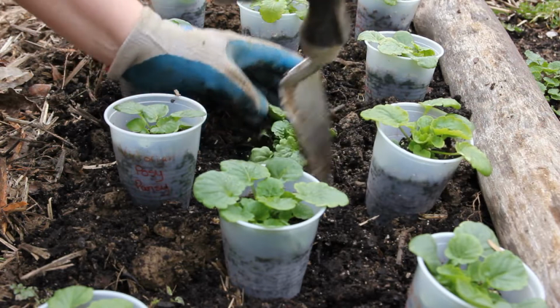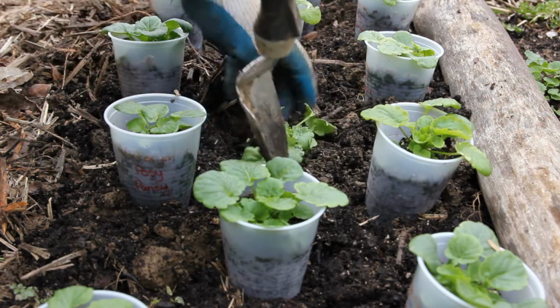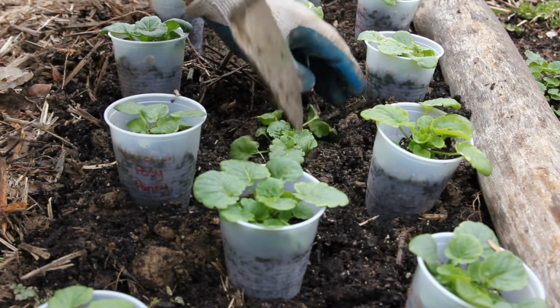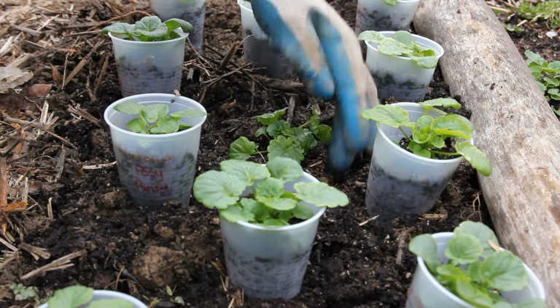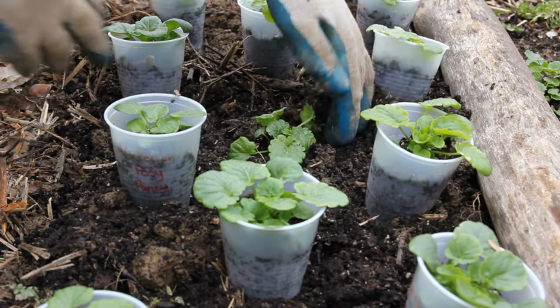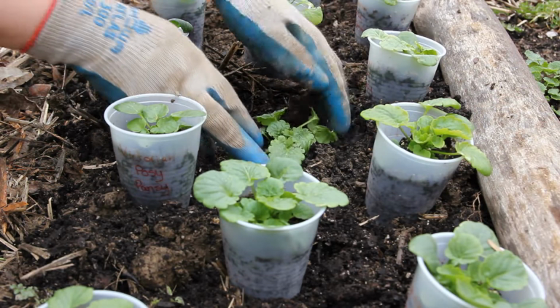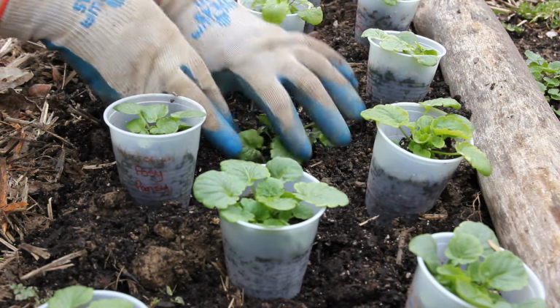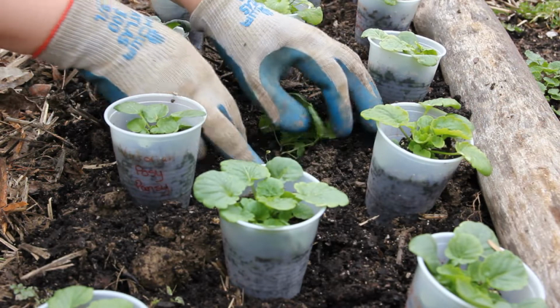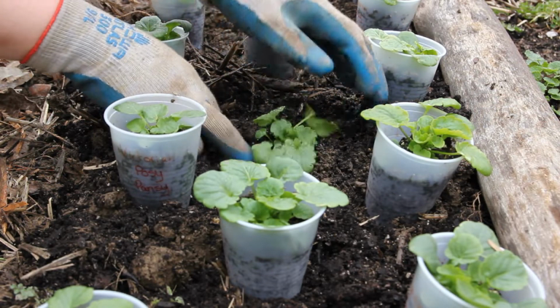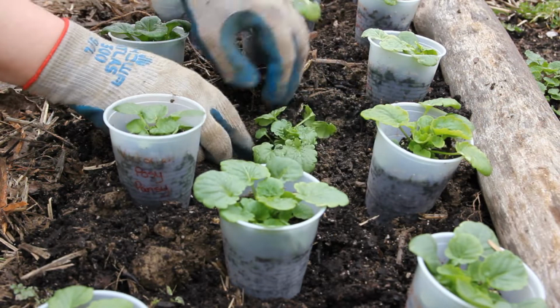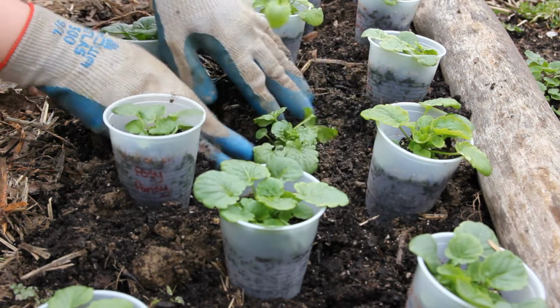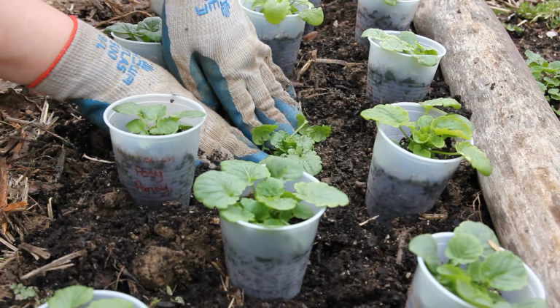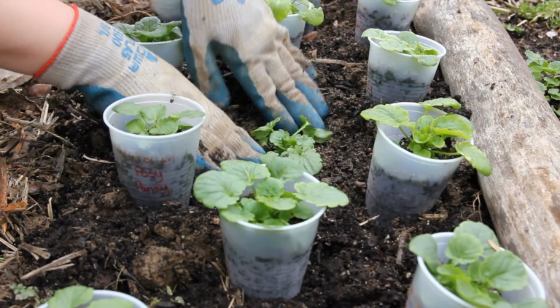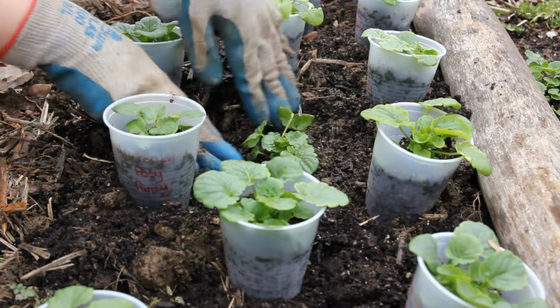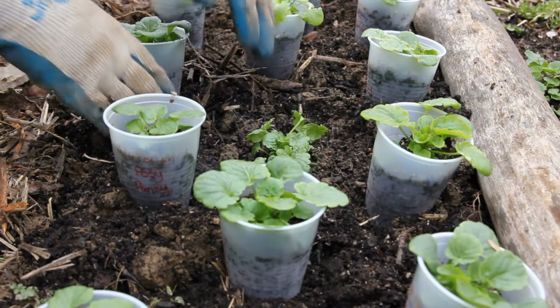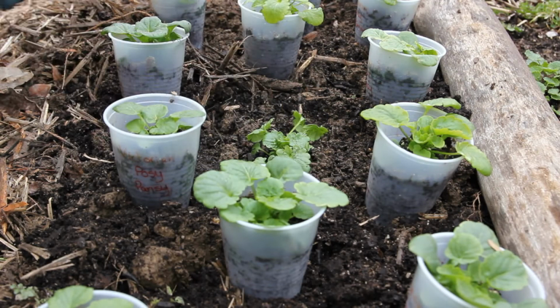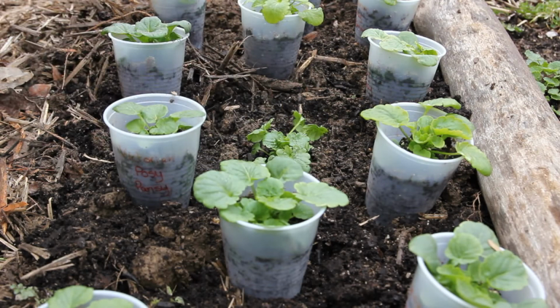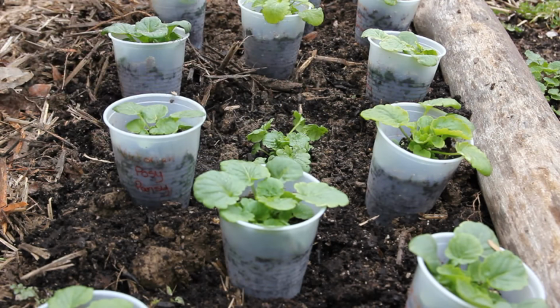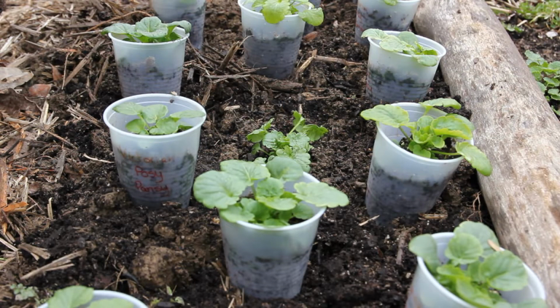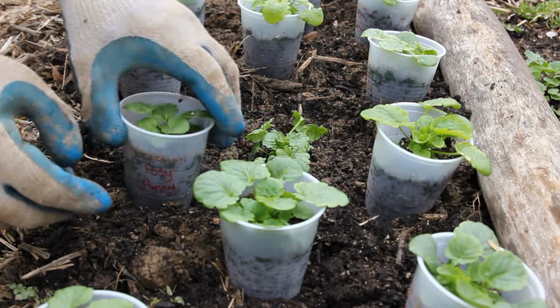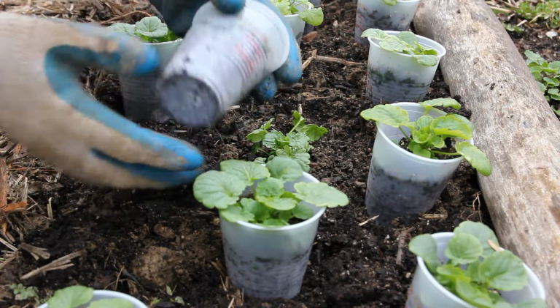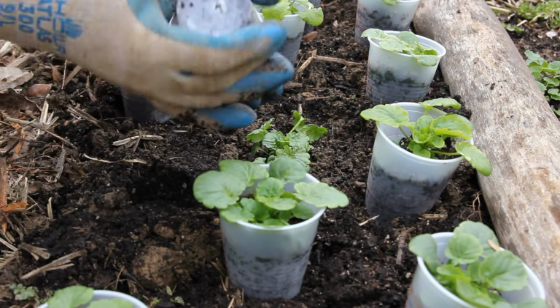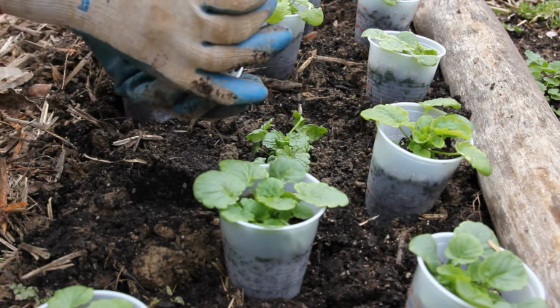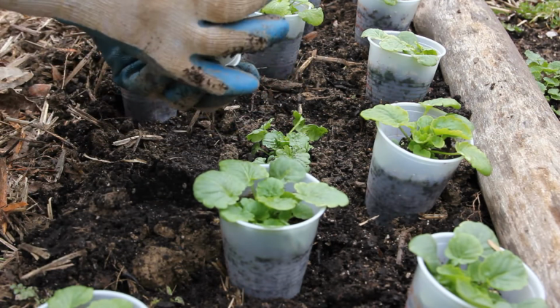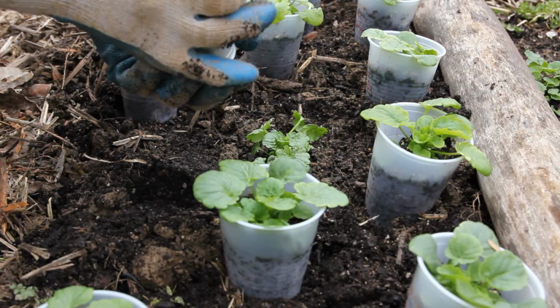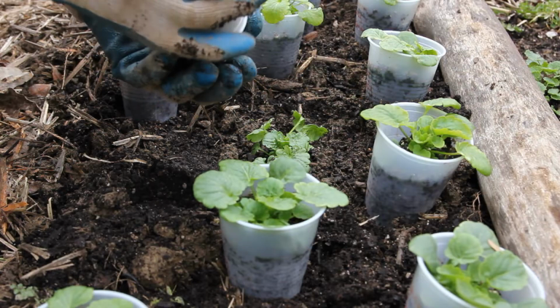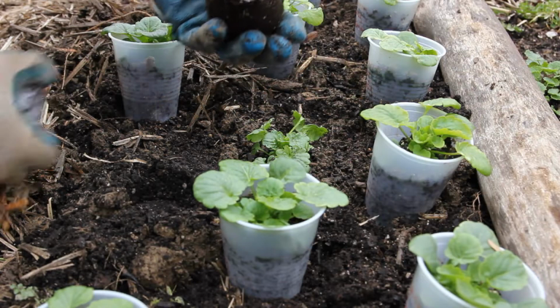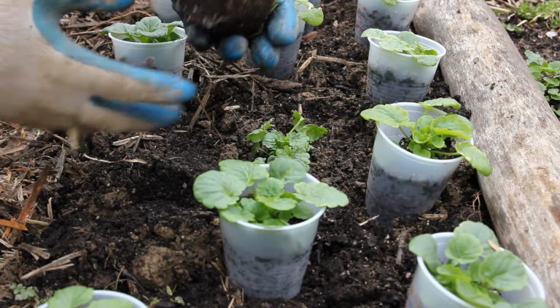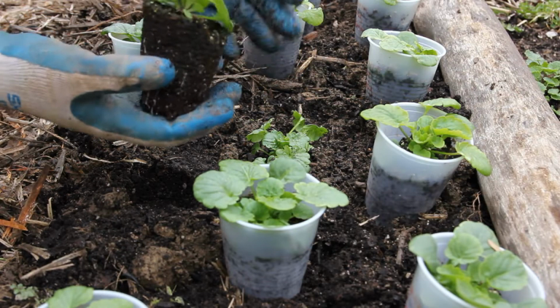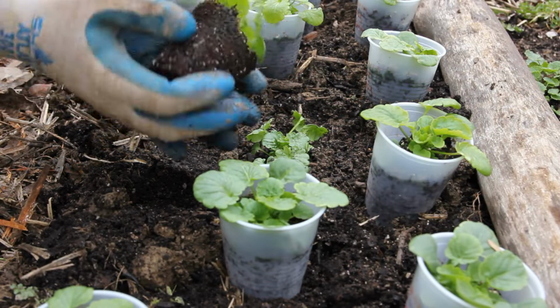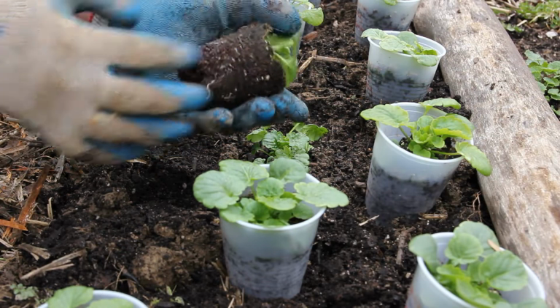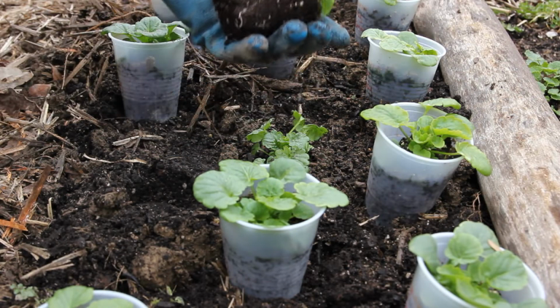Pansies also look really cute in pots right on your deck or your porch, so that's another option as well. Personally, I can never keep them alive all summer in pots — pots dry out a lot faster than in-ground soil does.